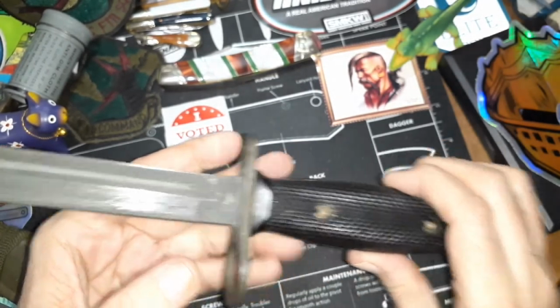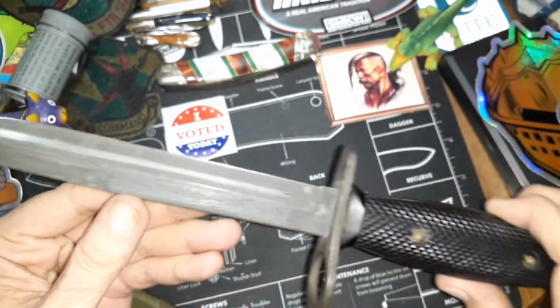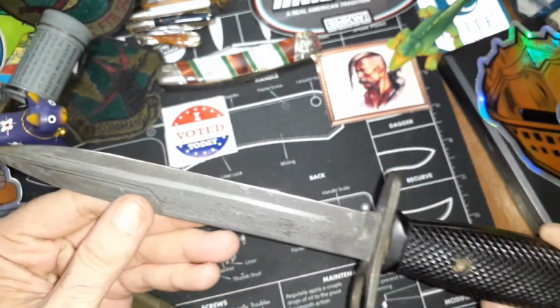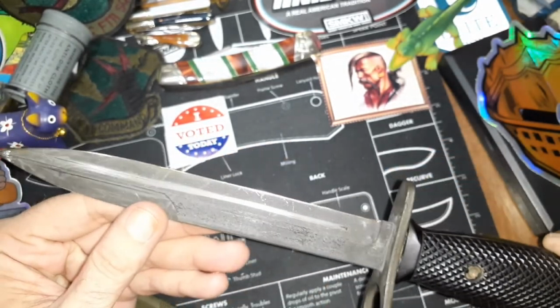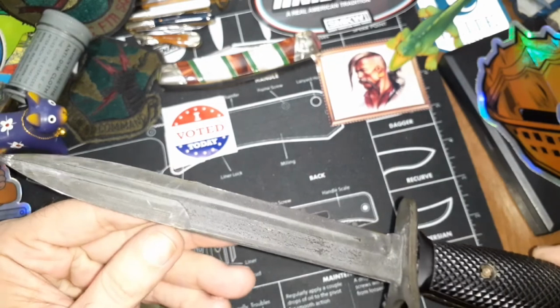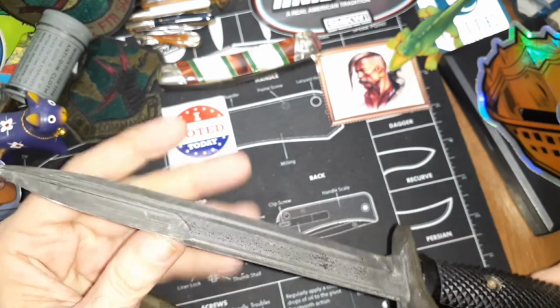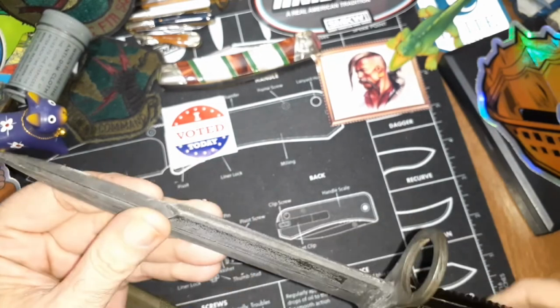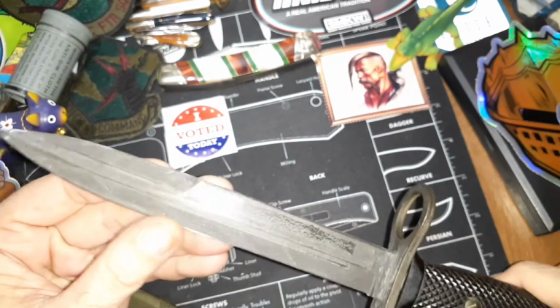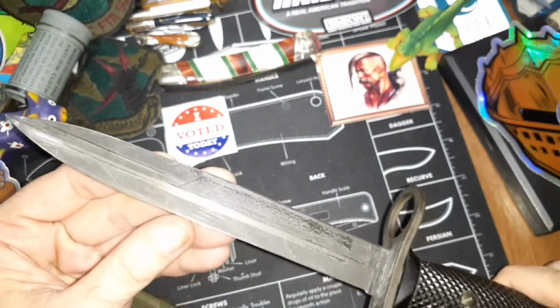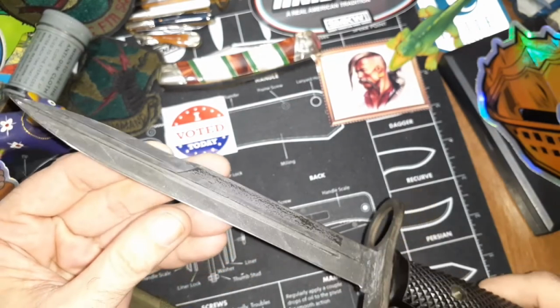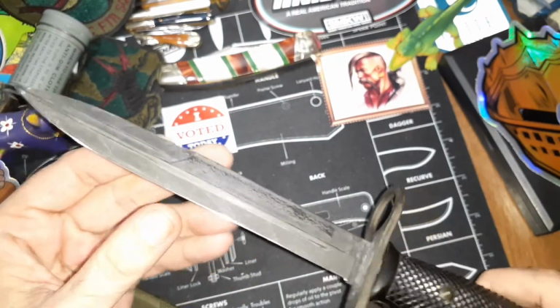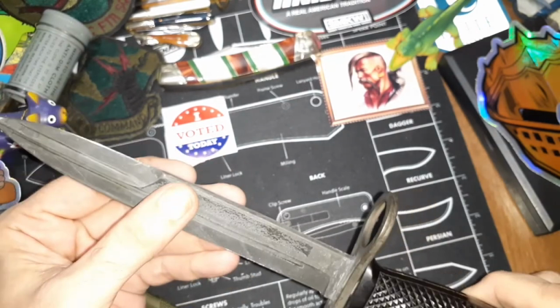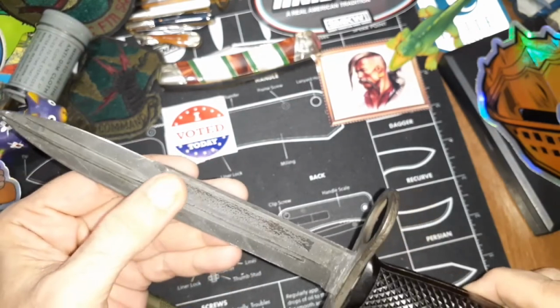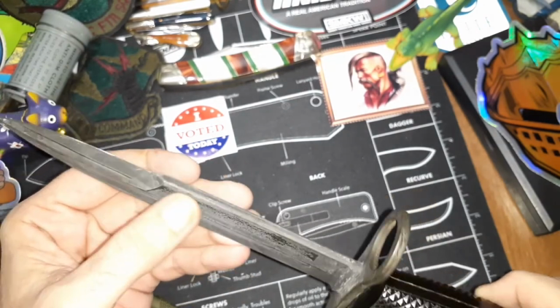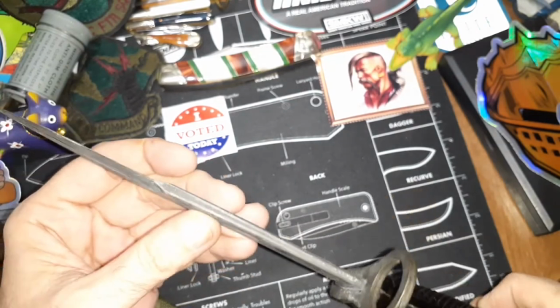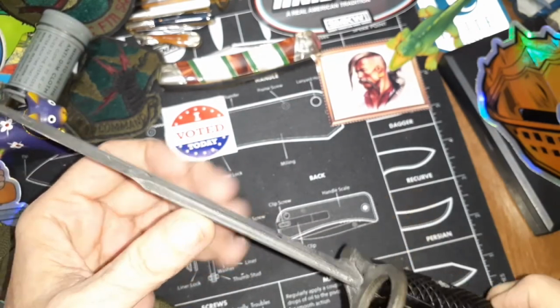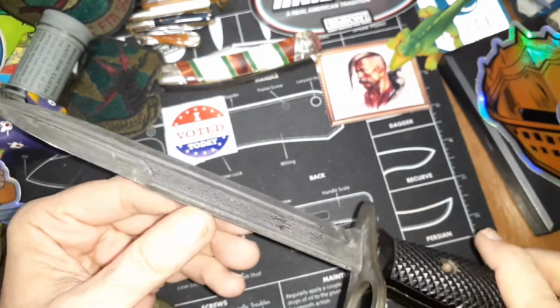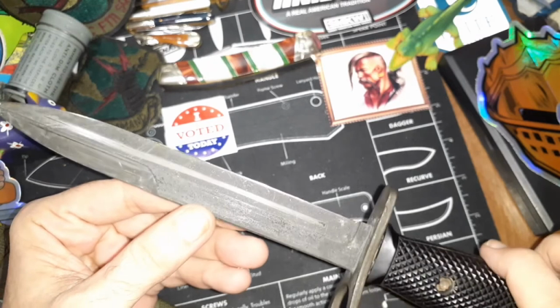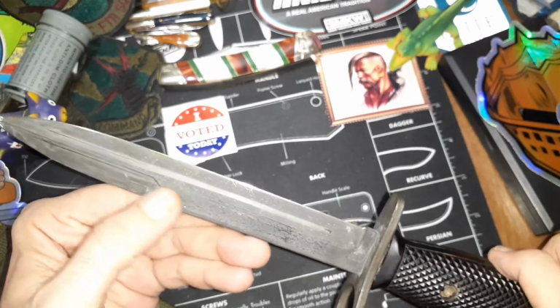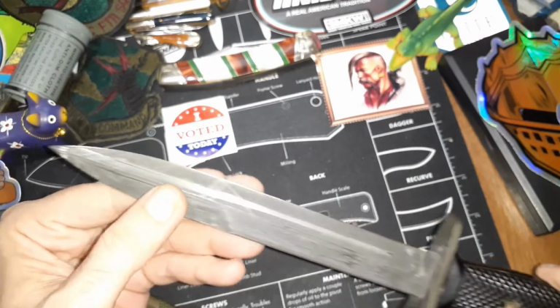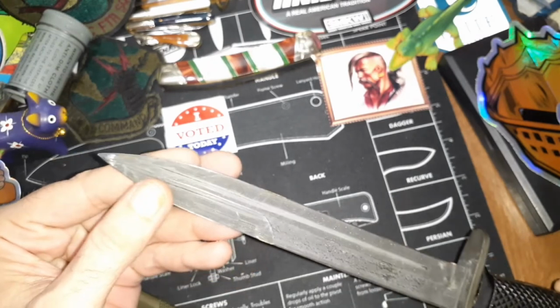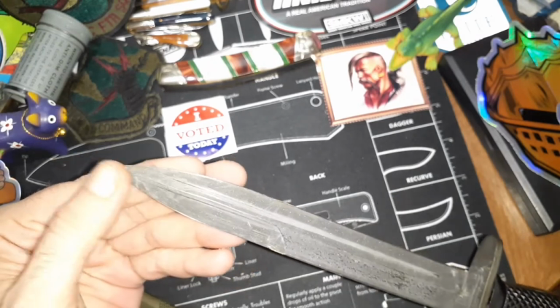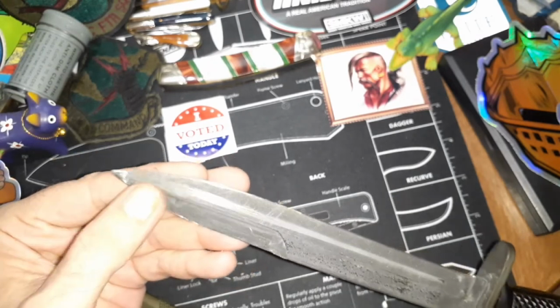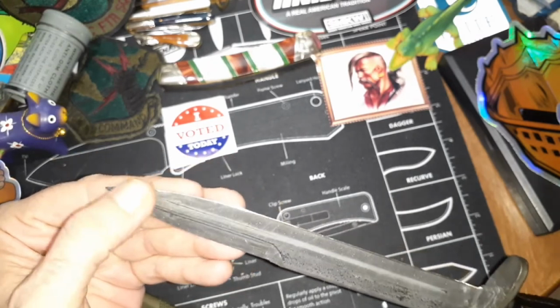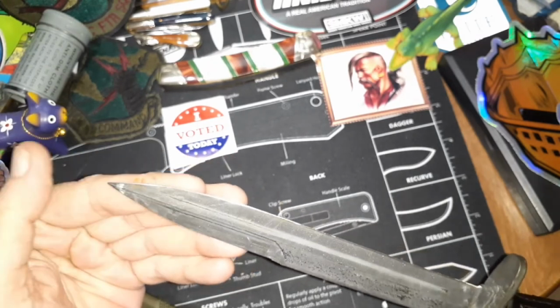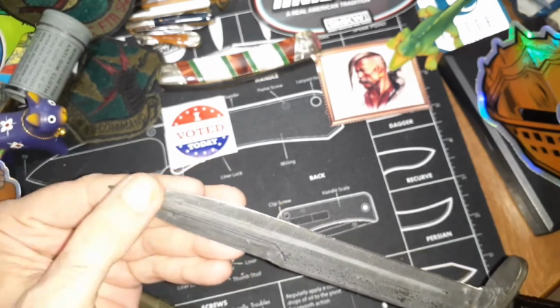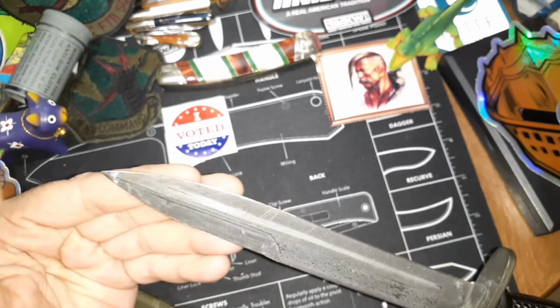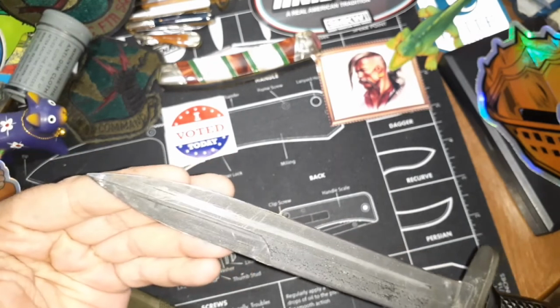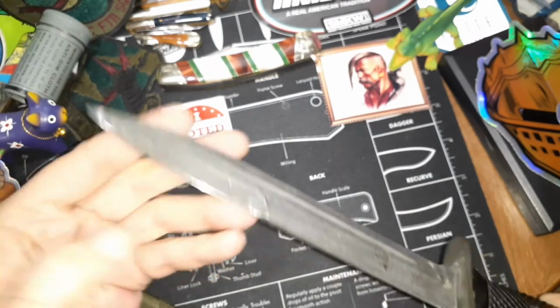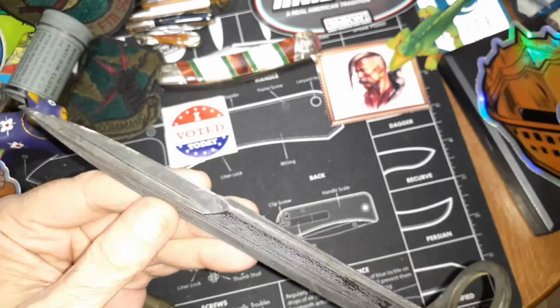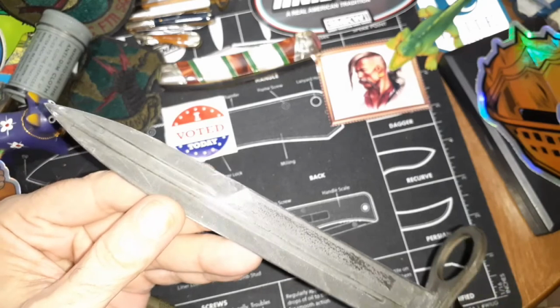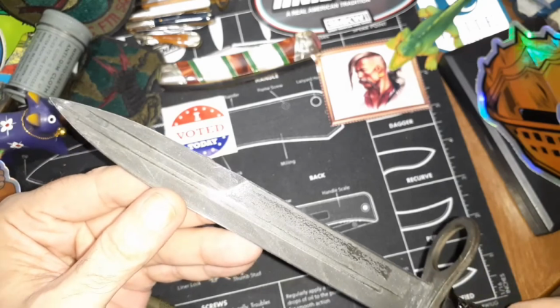The only scrapes it's got on it are from going in and out of the scabbard, and it still has most of its Parkerizing on it. There's a little bit of rust there I need to take care of.